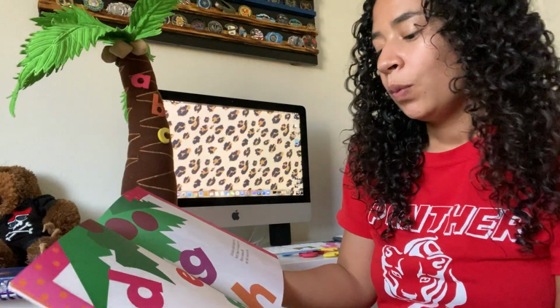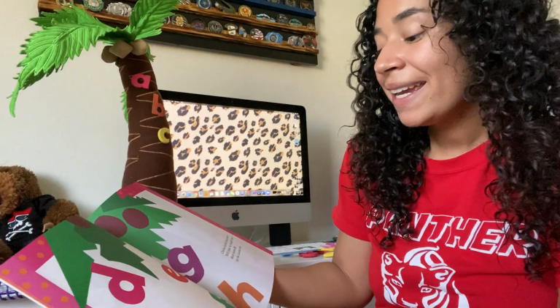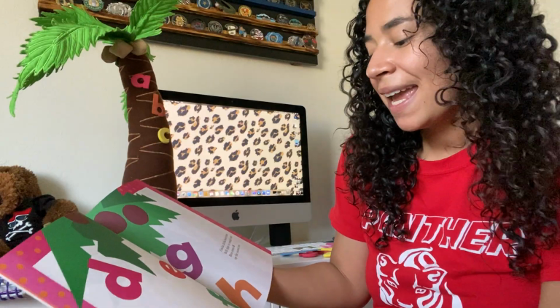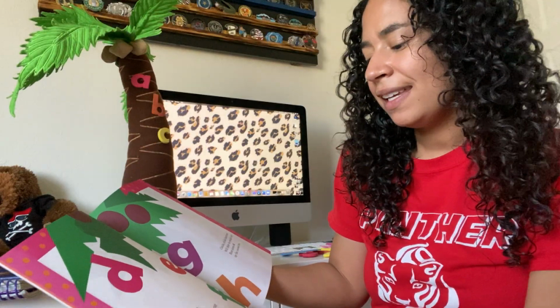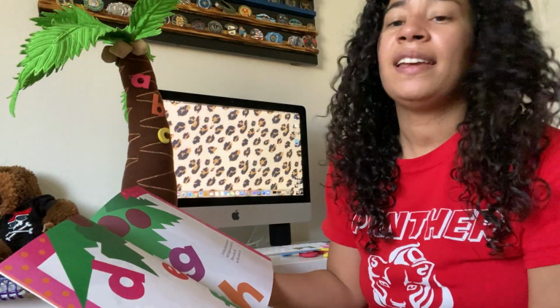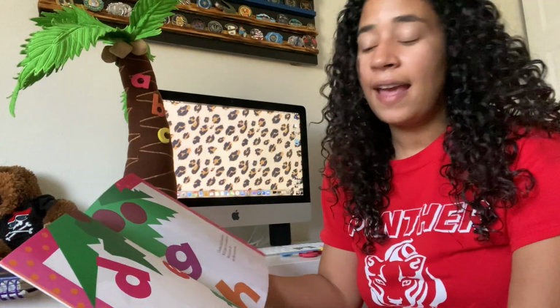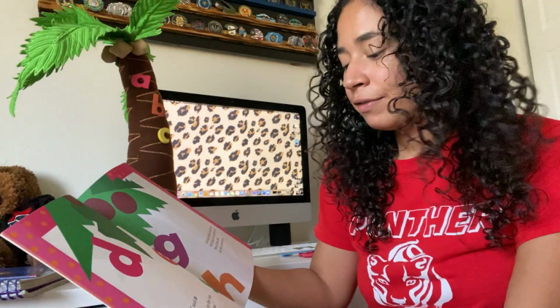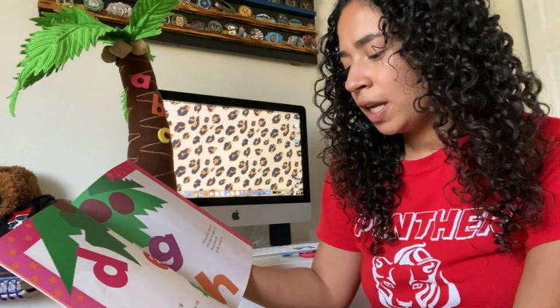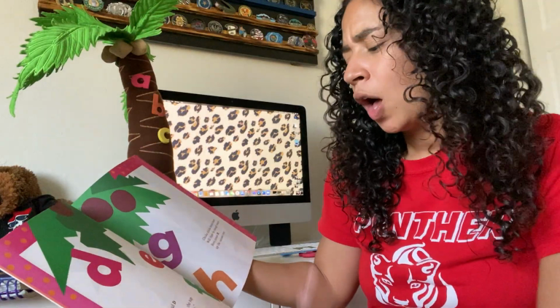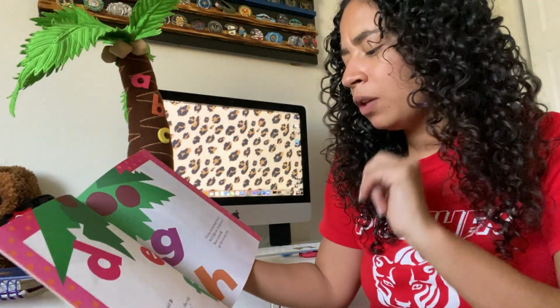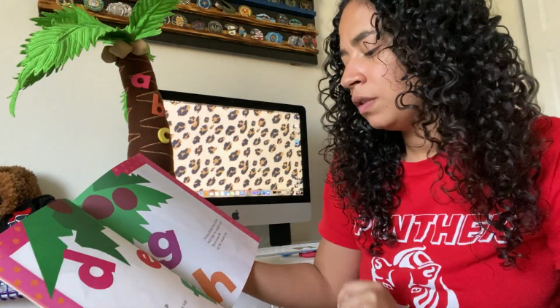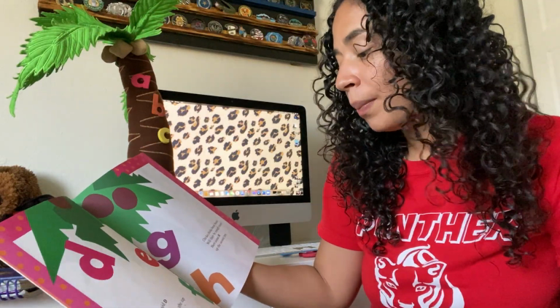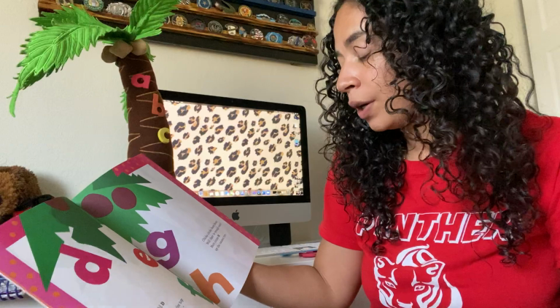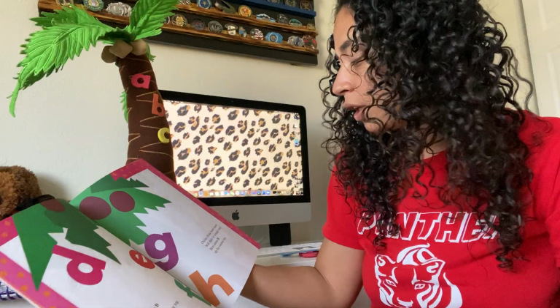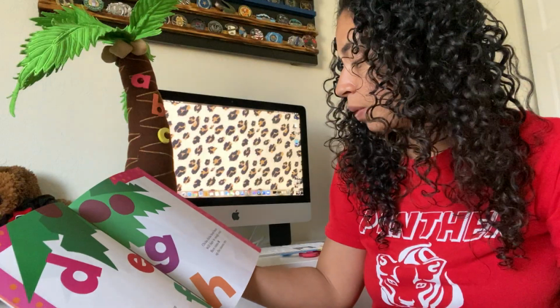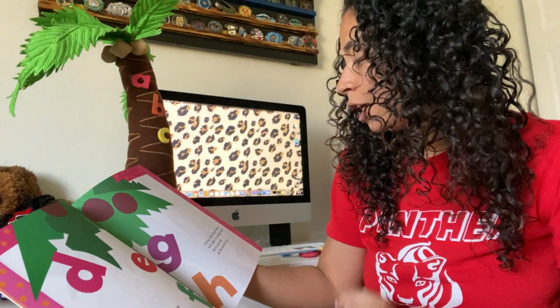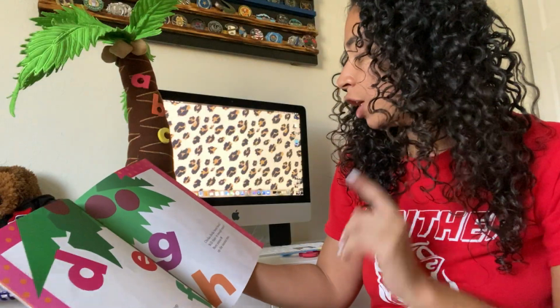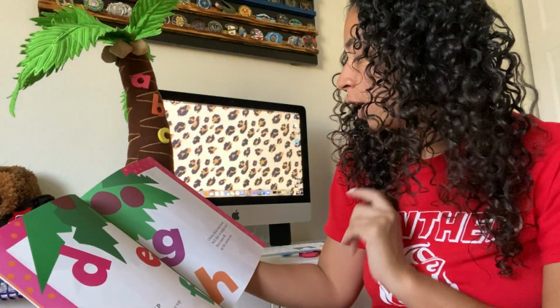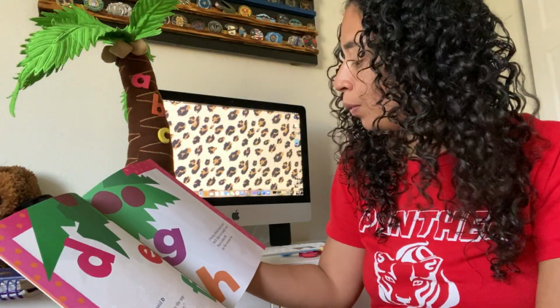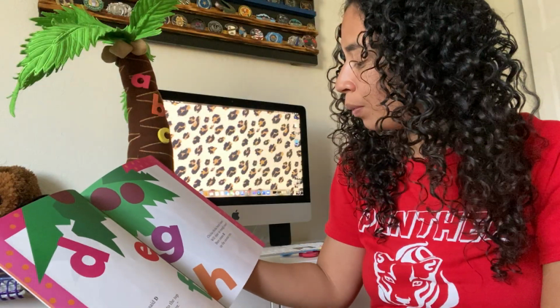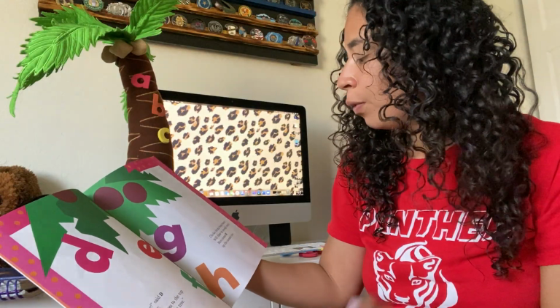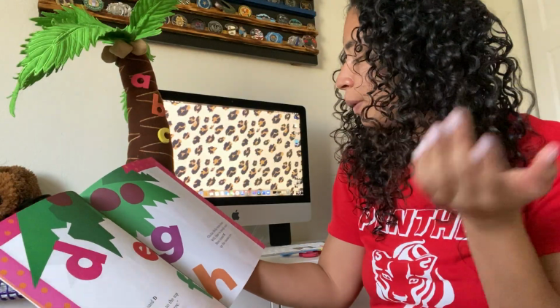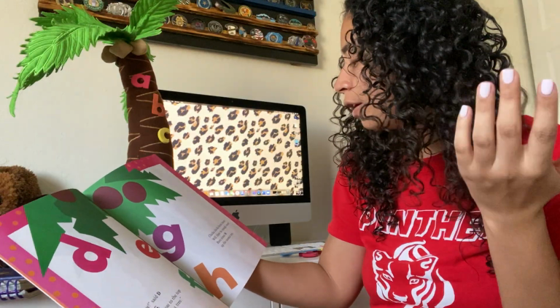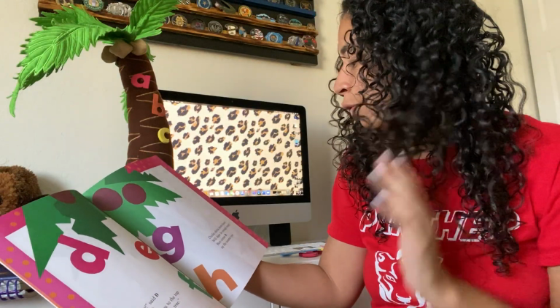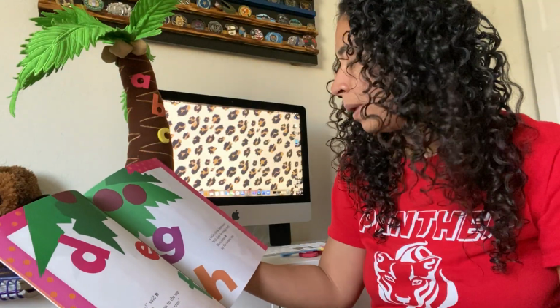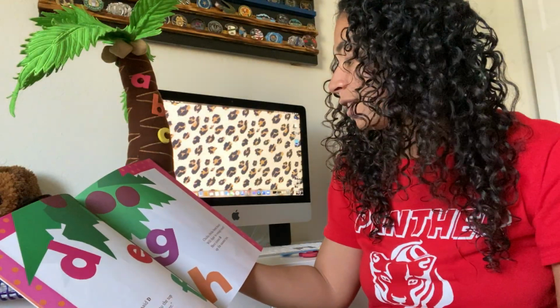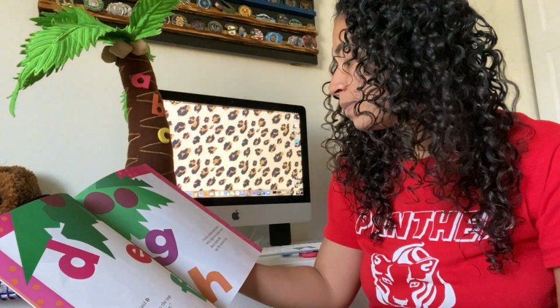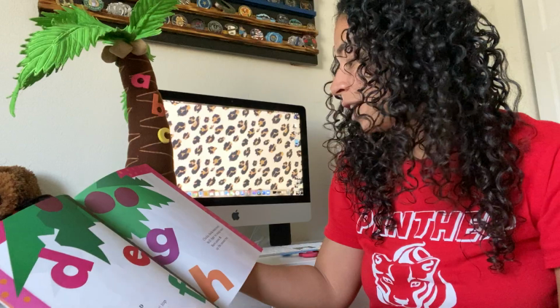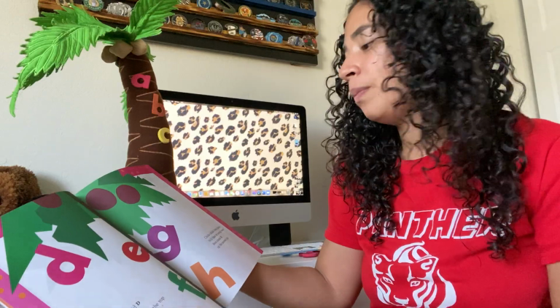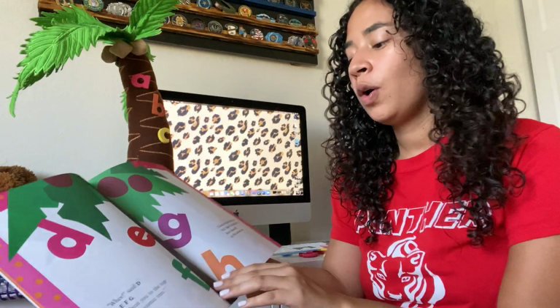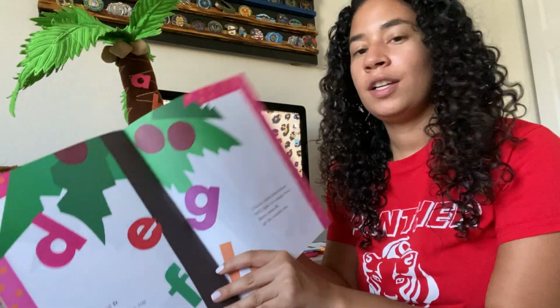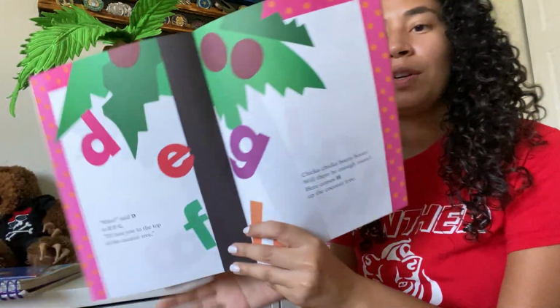We said D to E, F, G — I'll meet you at the top of the coconut tree. Chicka Chicka Boom Boom, will there be enough room? Here comes H up the coconut tree.